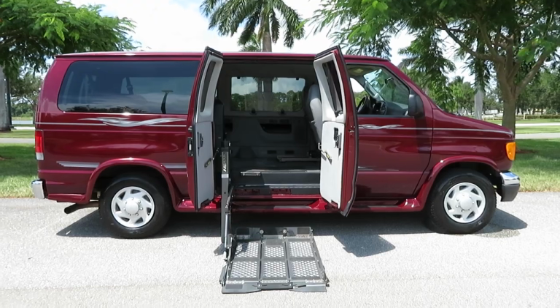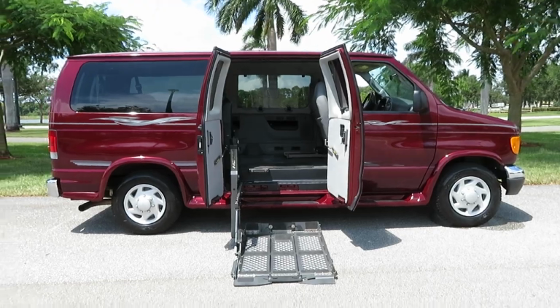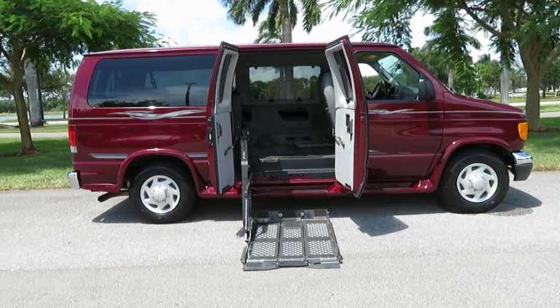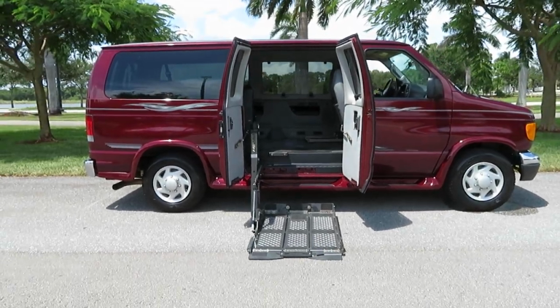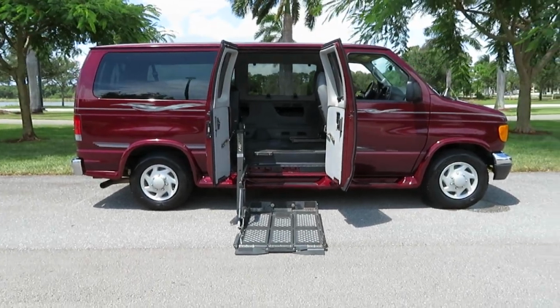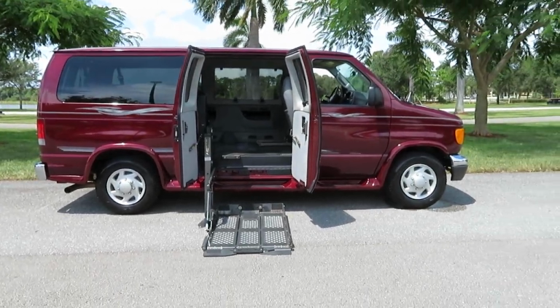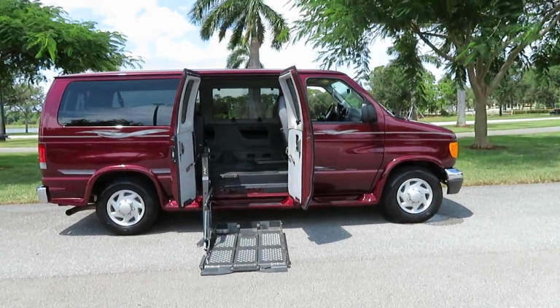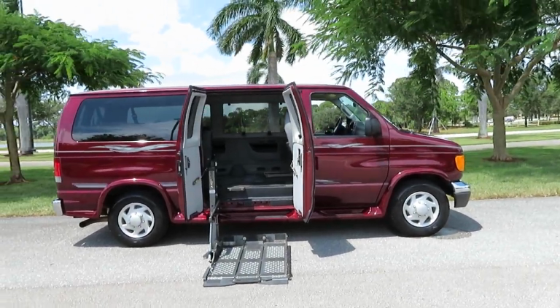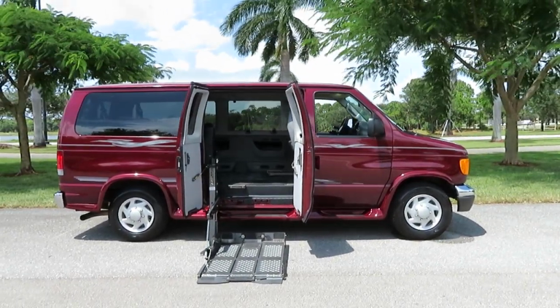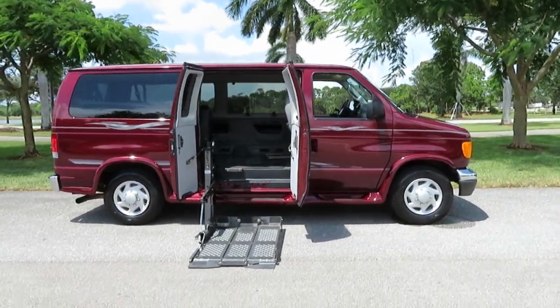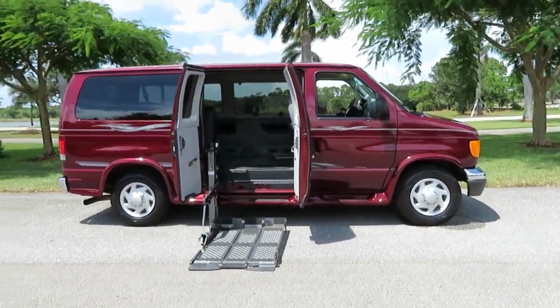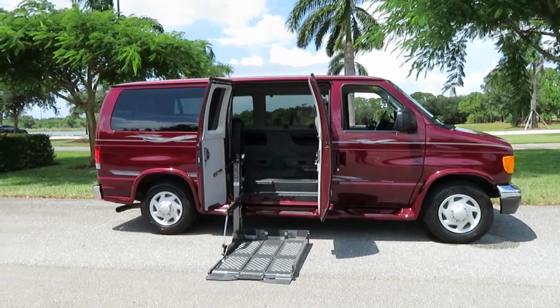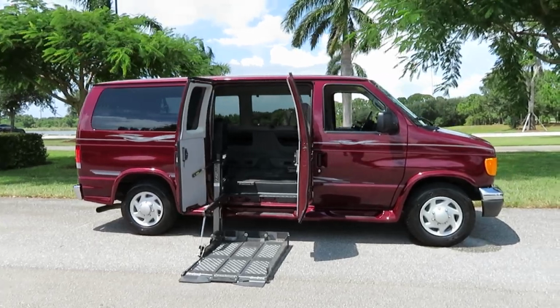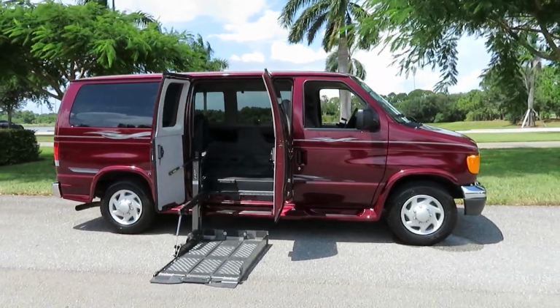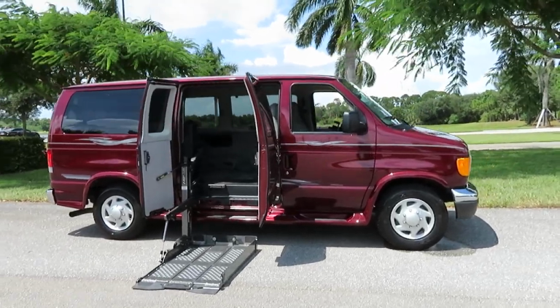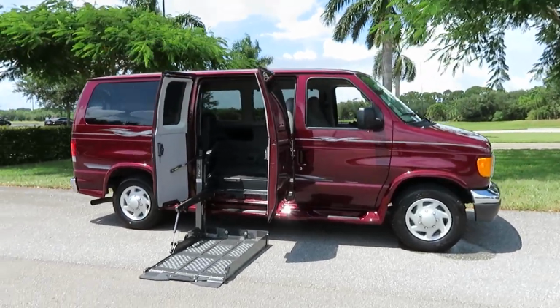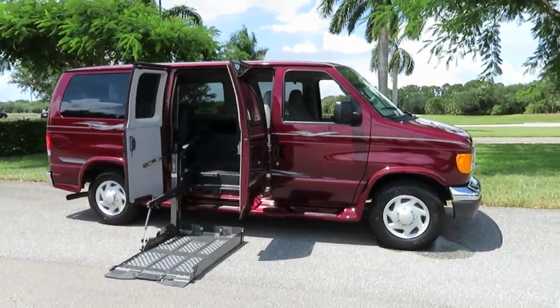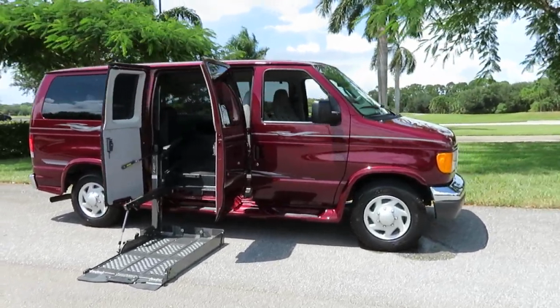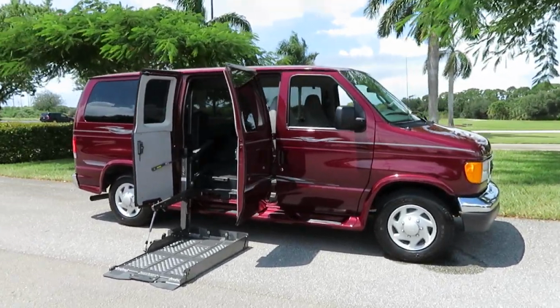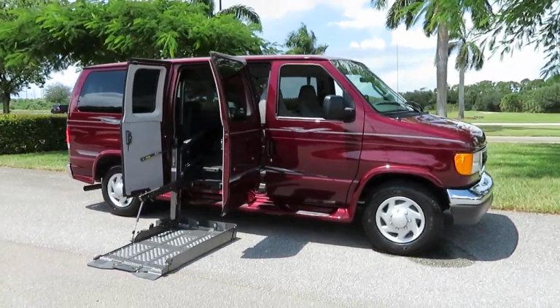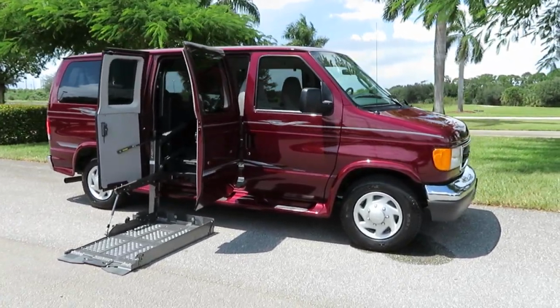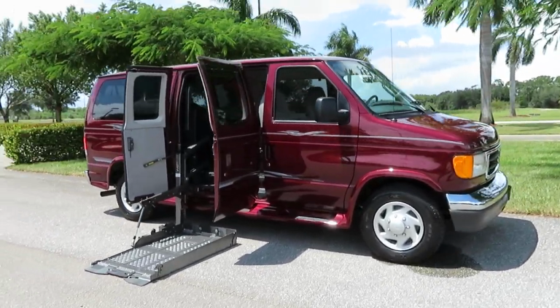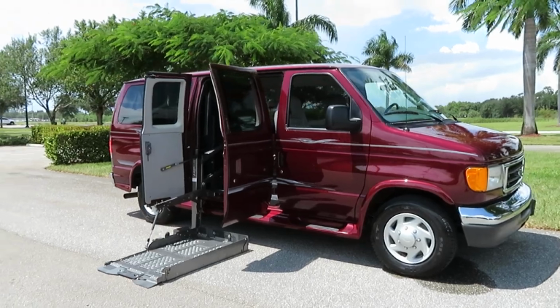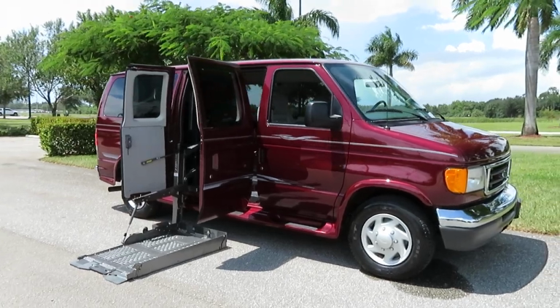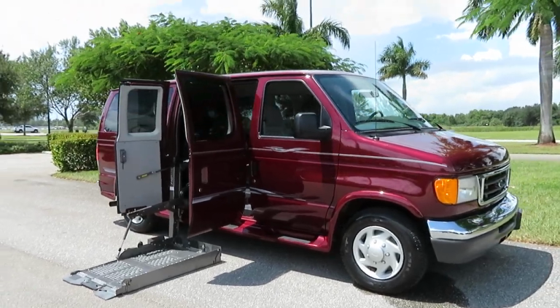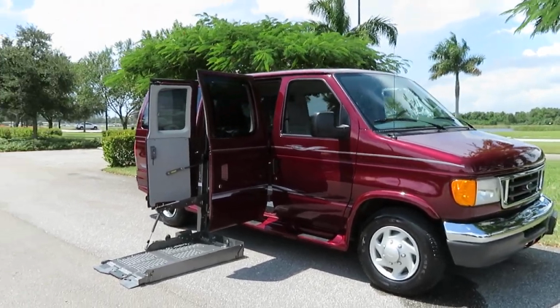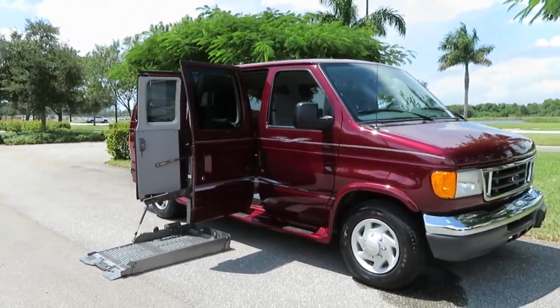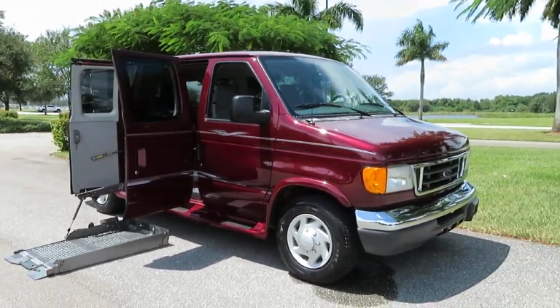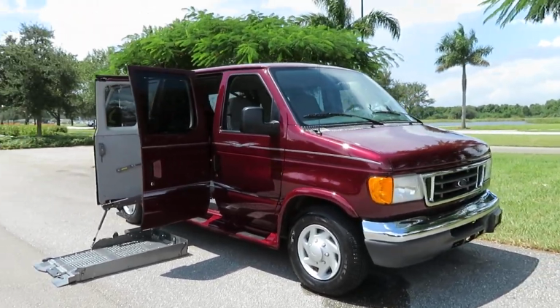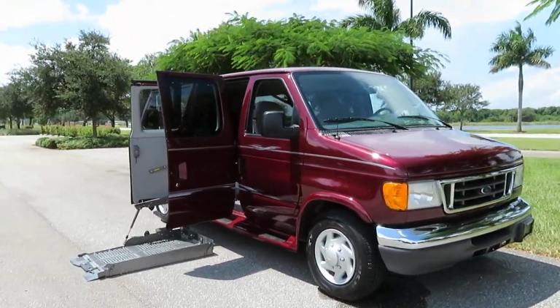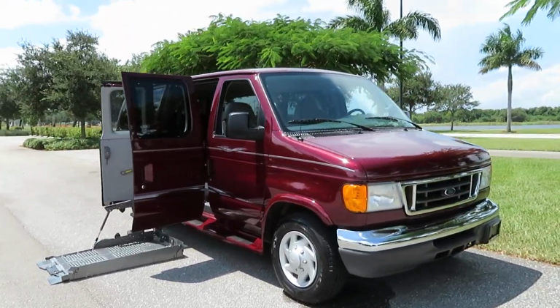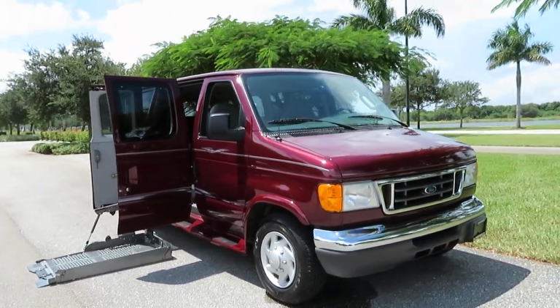2007 Ford Econoline handicap wheelchair conversion van. 47,000 original miles. Hand controls. Braun power electric wheelchair lift. Power doors.